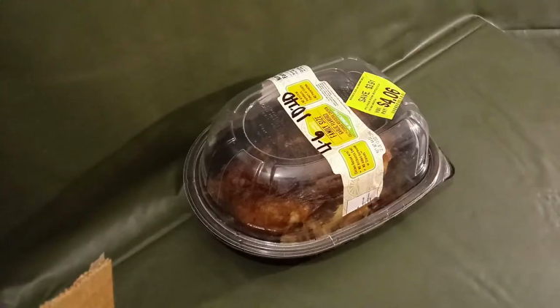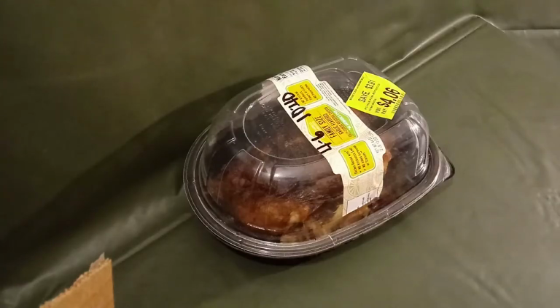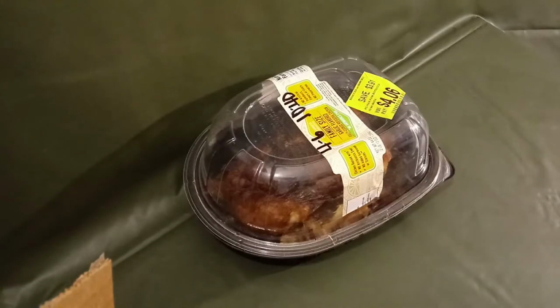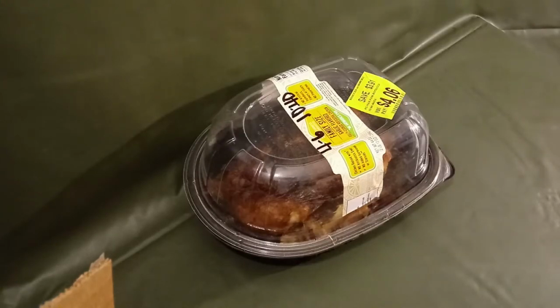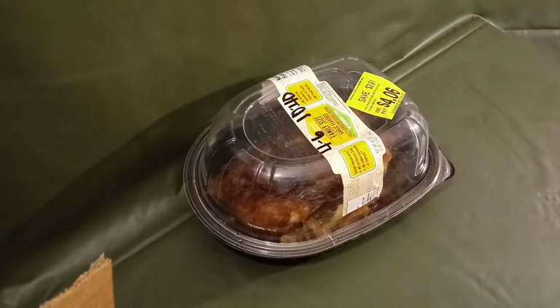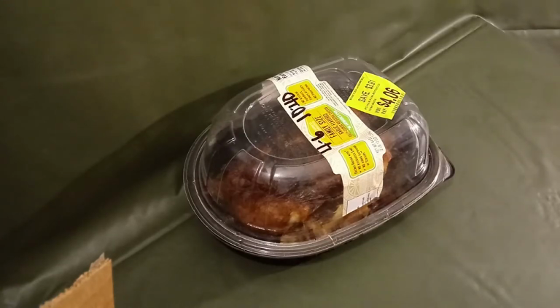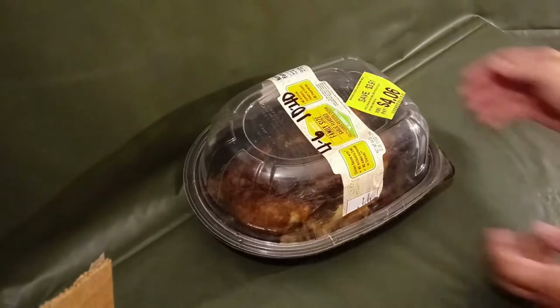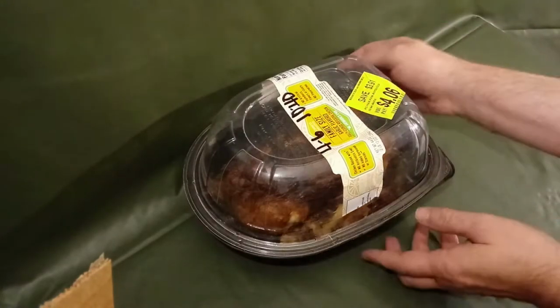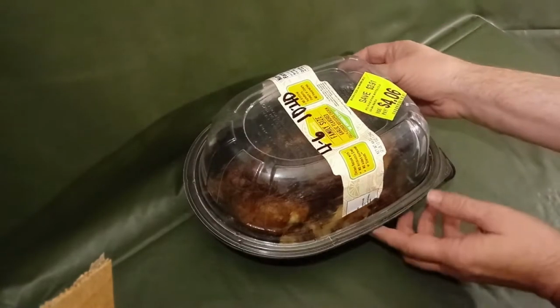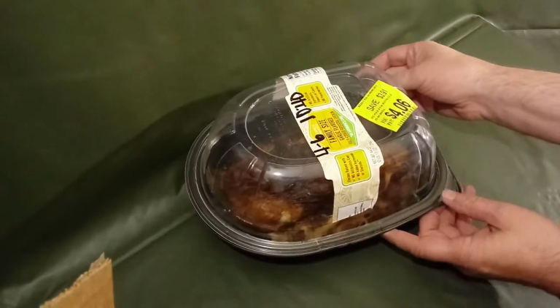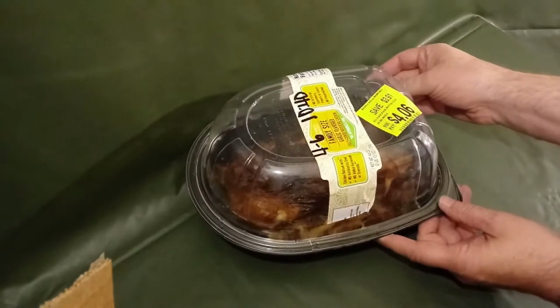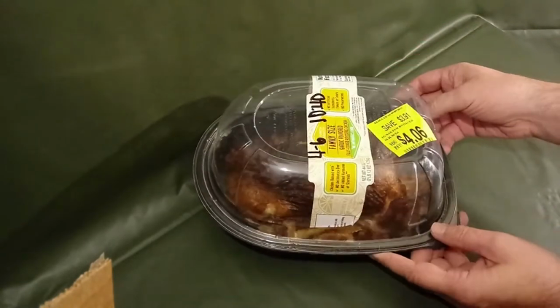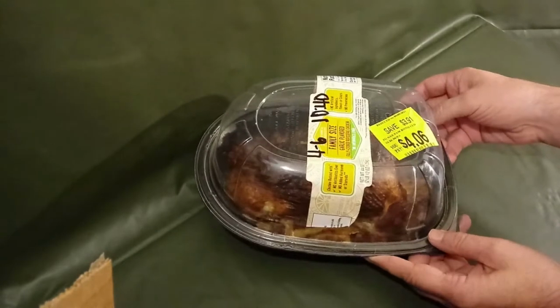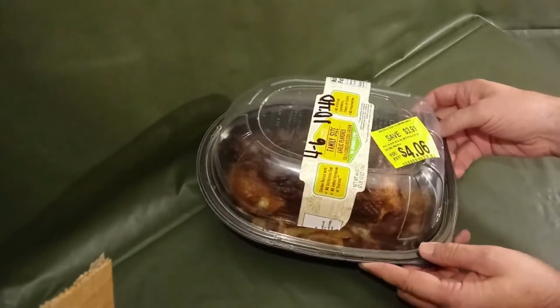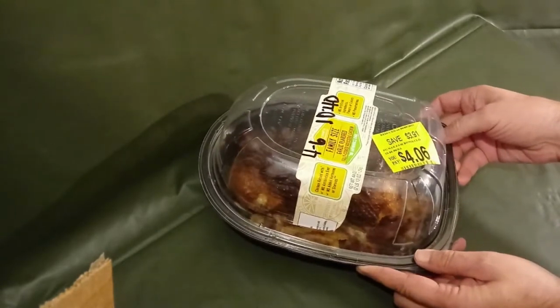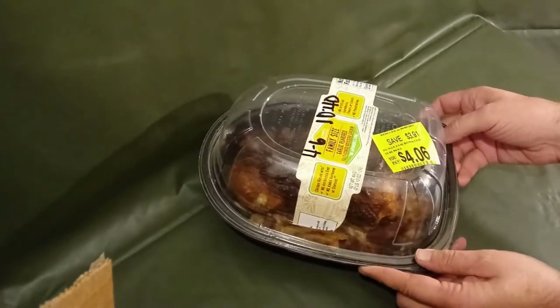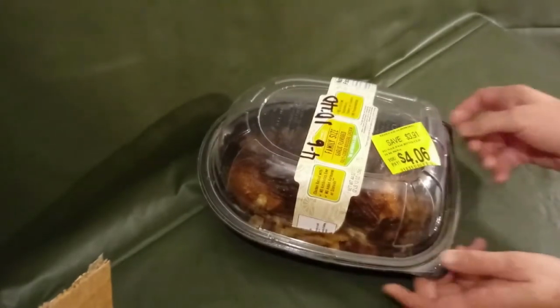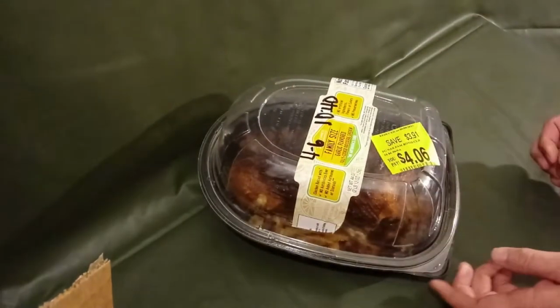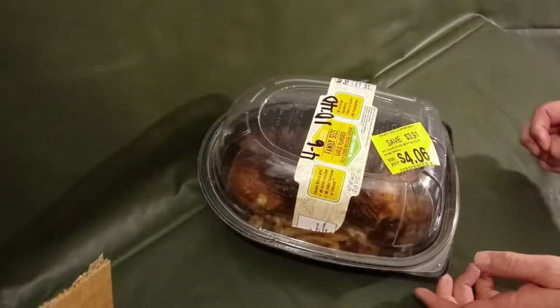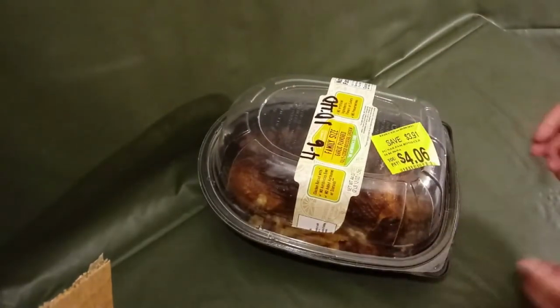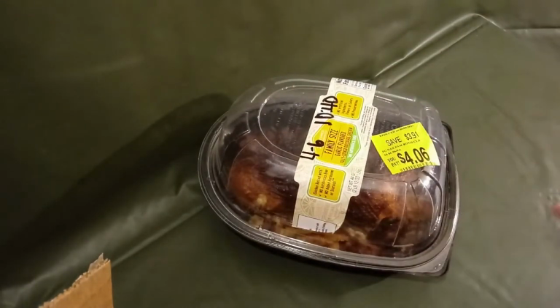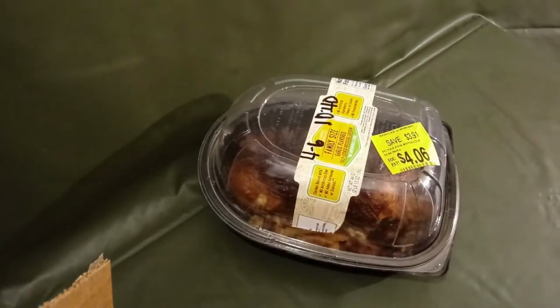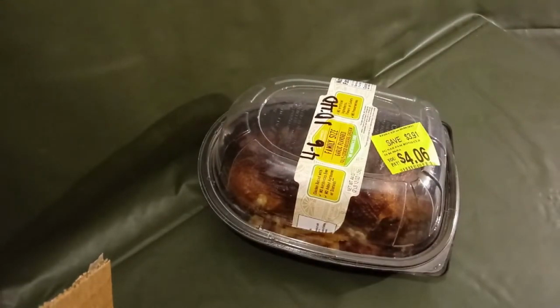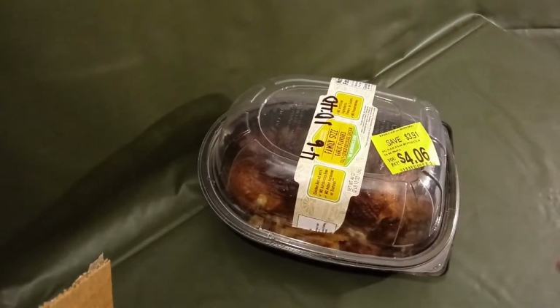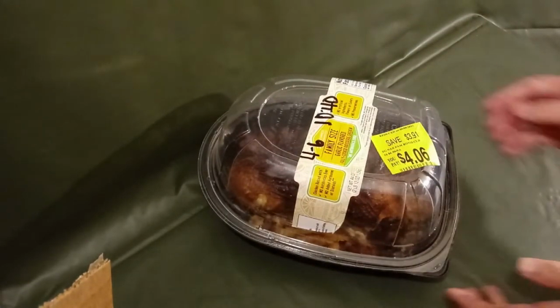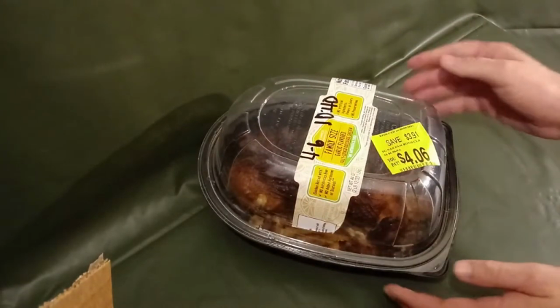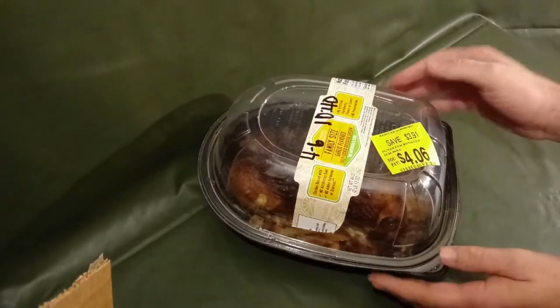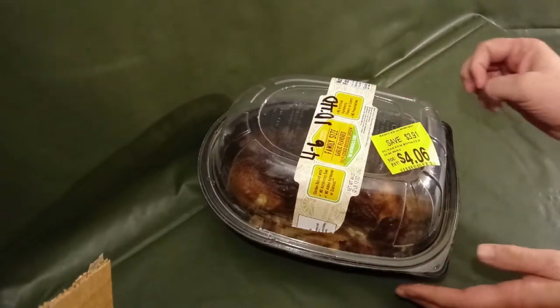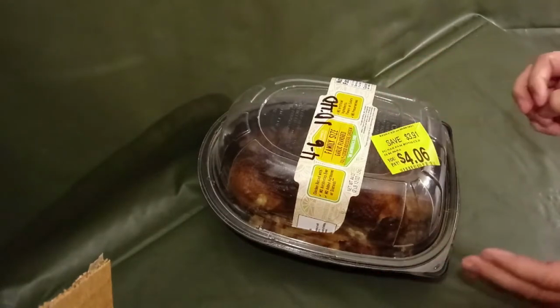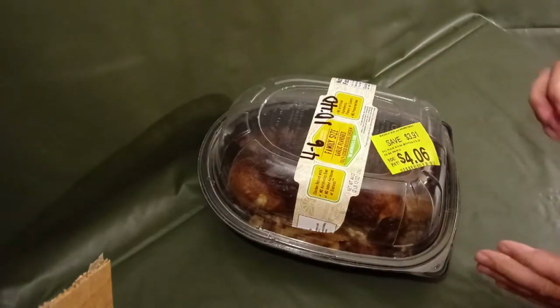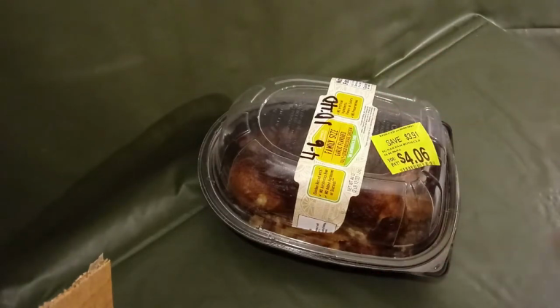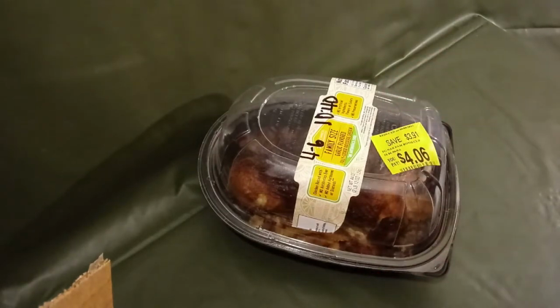Hello everybody. I have here a chicken from Walmart — I'm on a keto diet and I buy these things all the time. You can get them for about five bucks in the lemon pepper flavor.